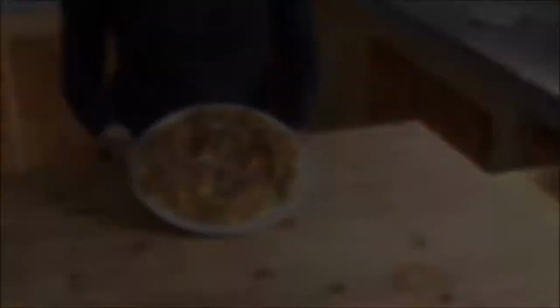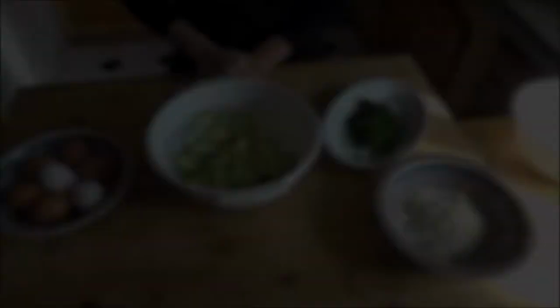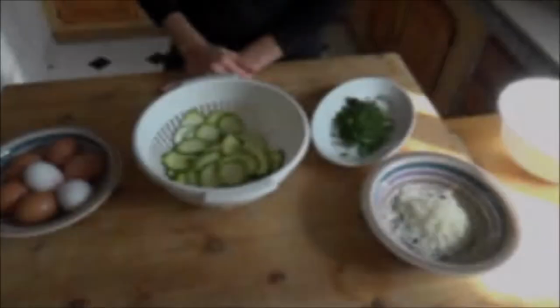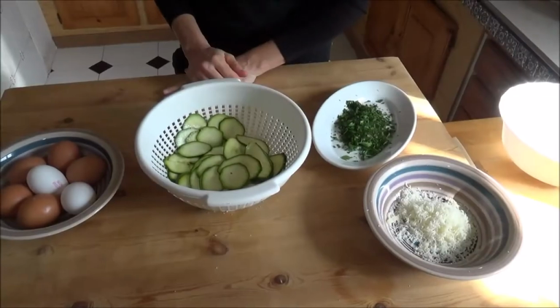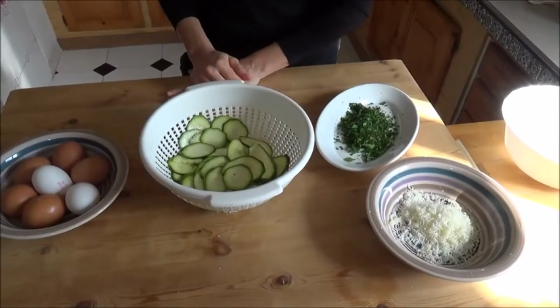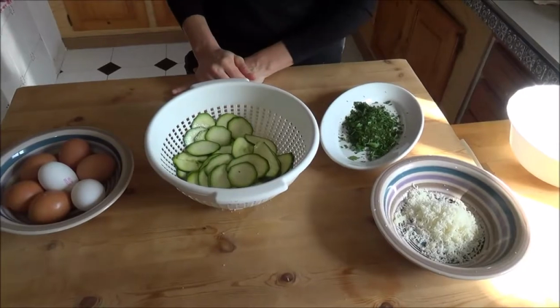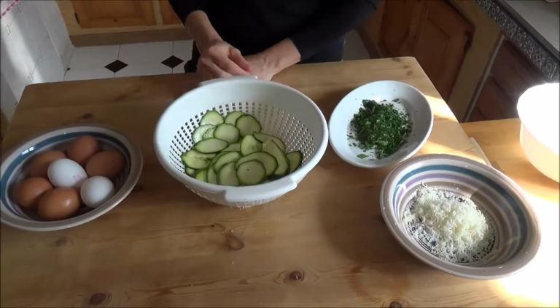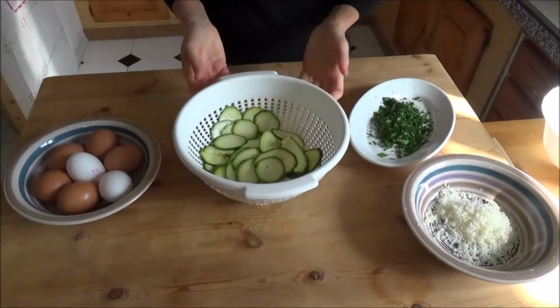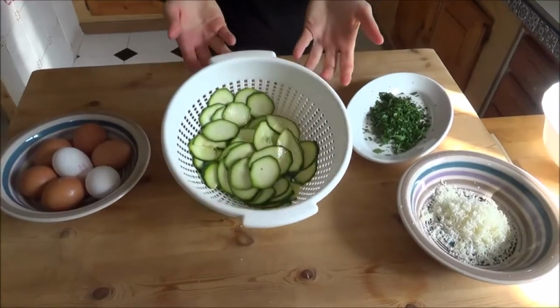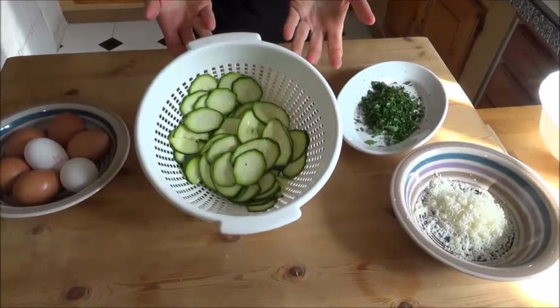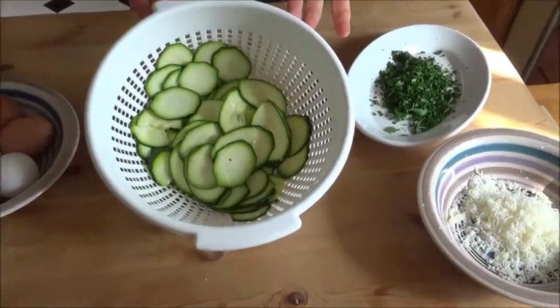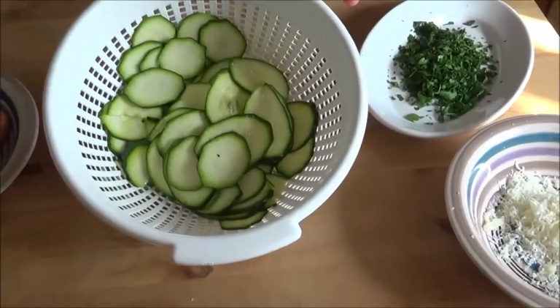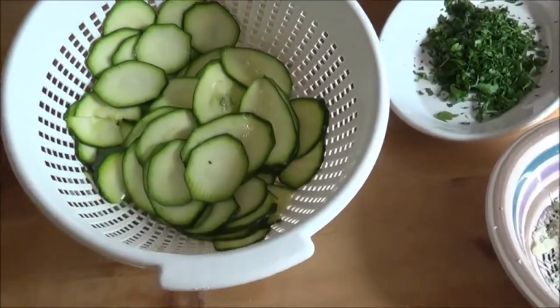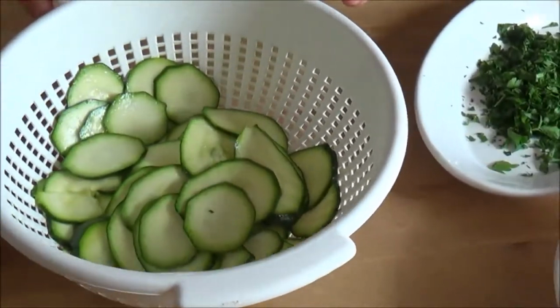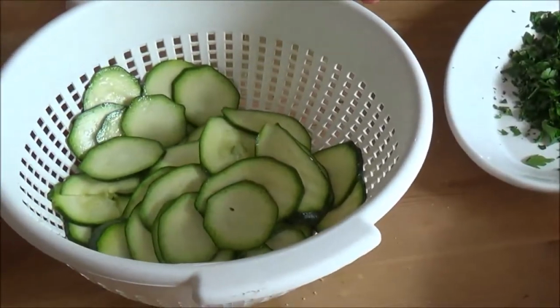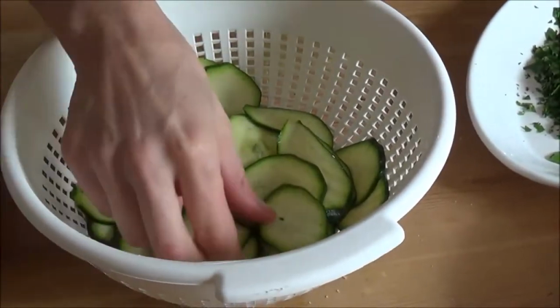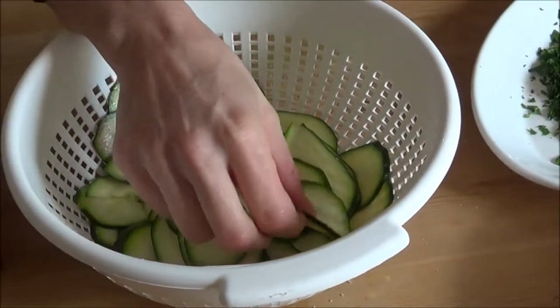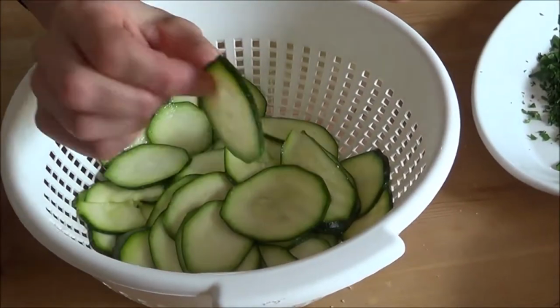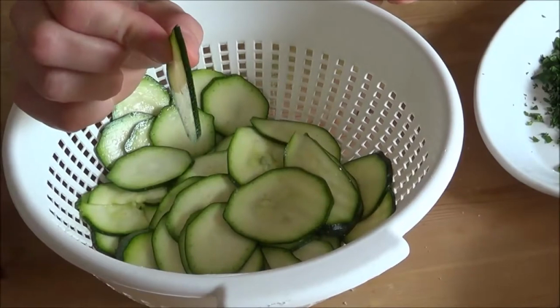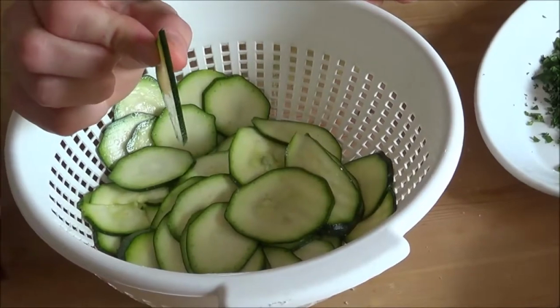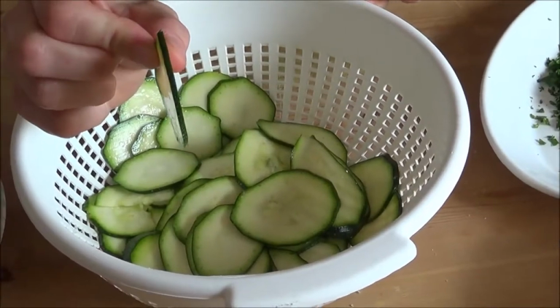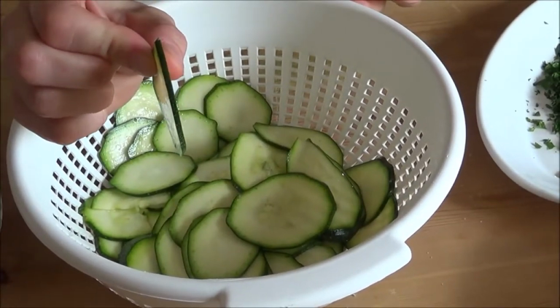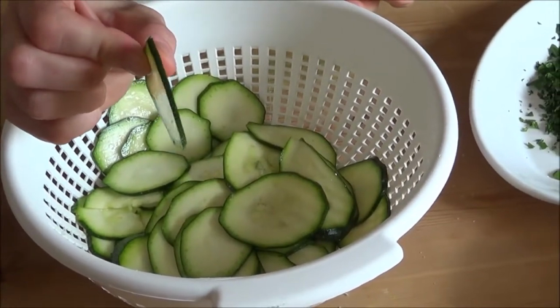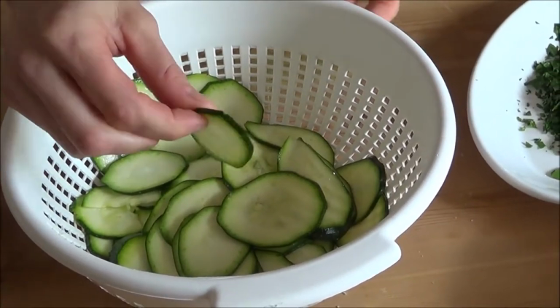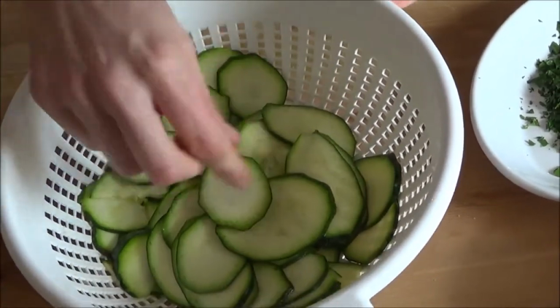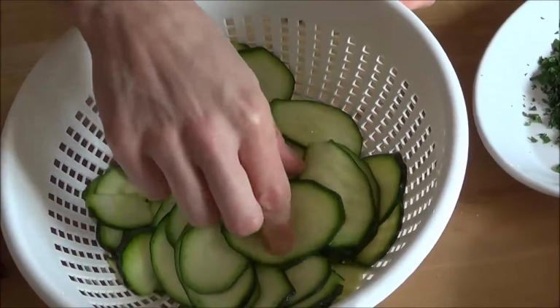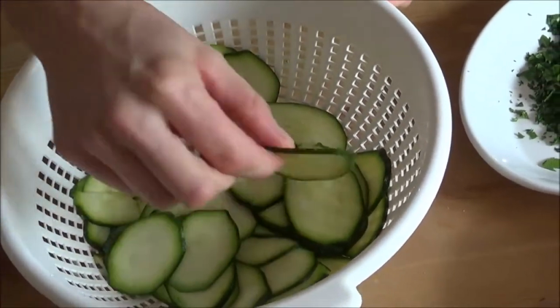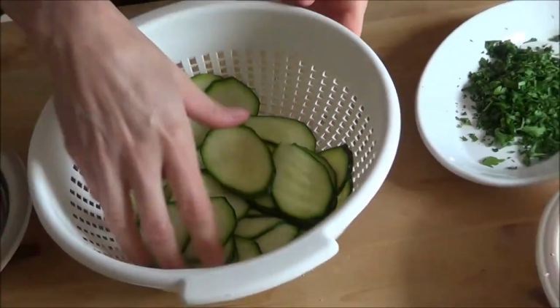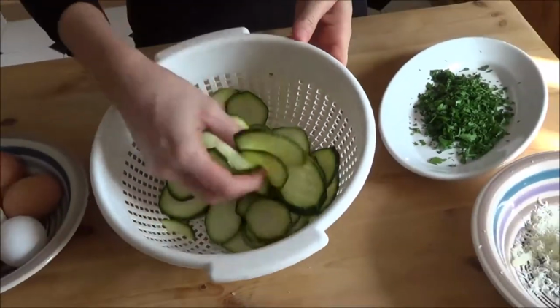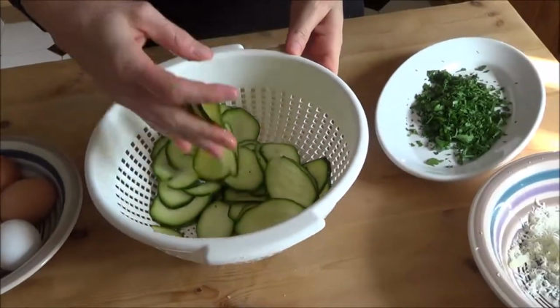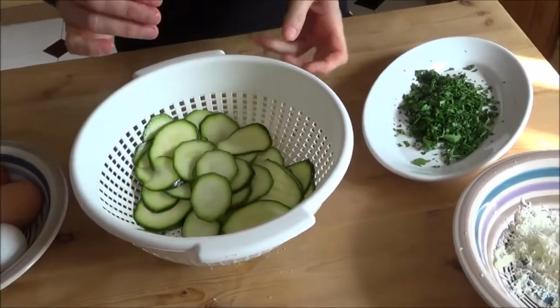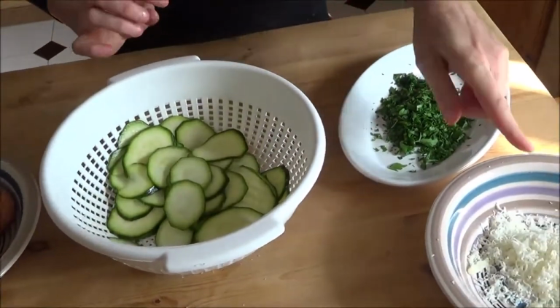The ingredients that we need are zucchini. I cut it in tiny slices and there is a little bit of salt.